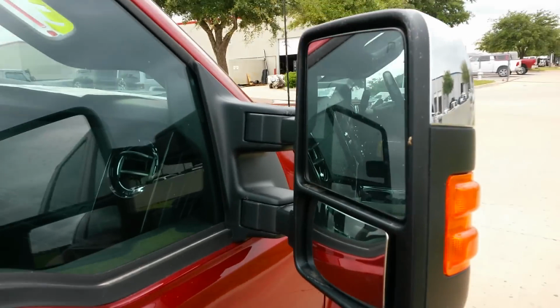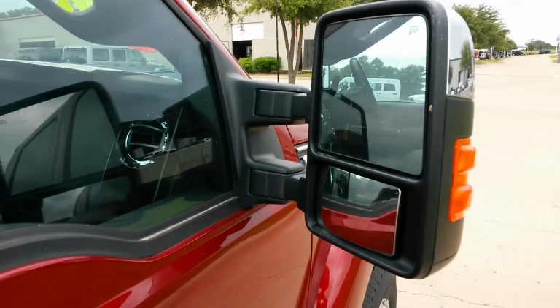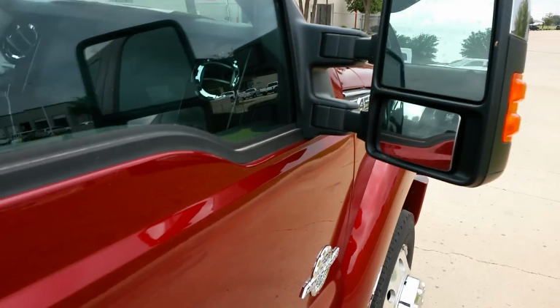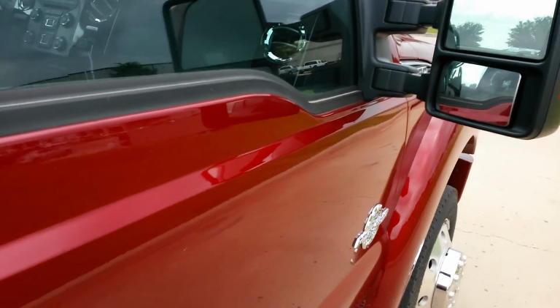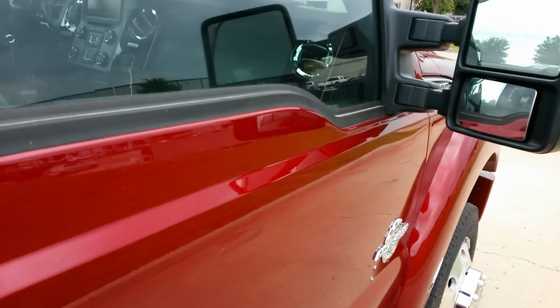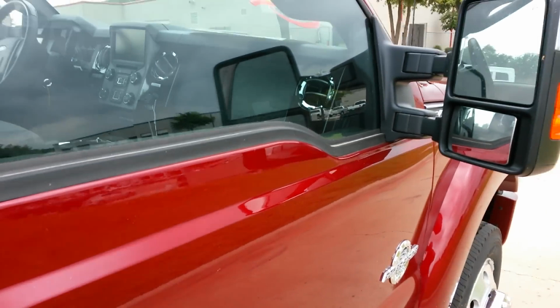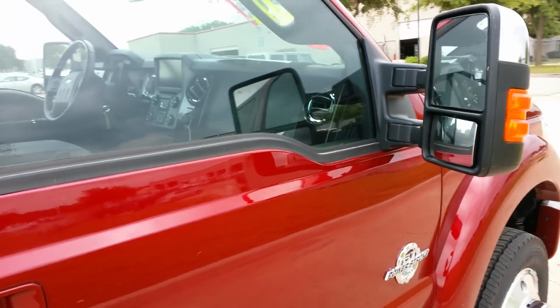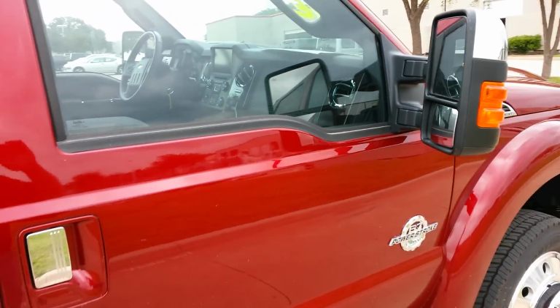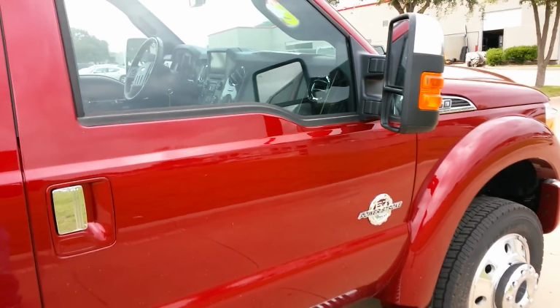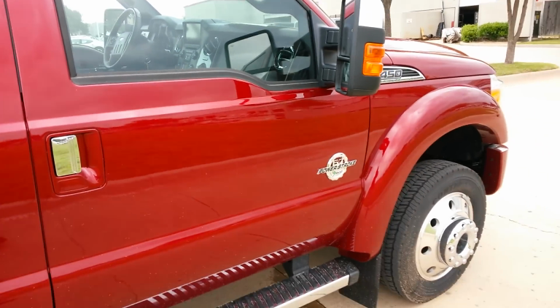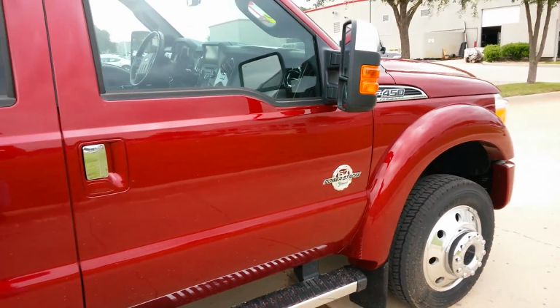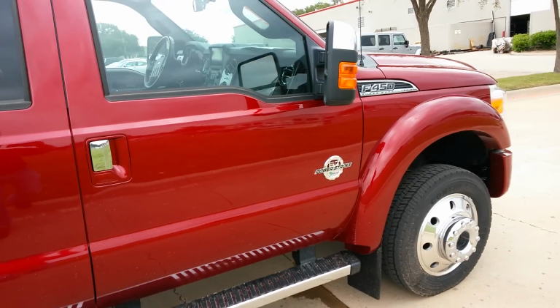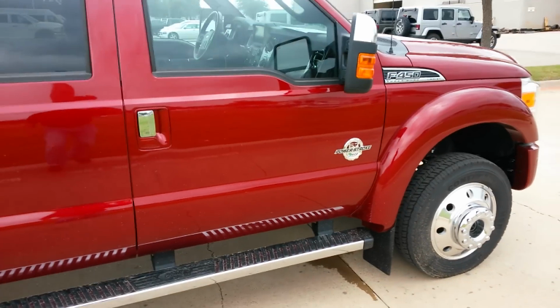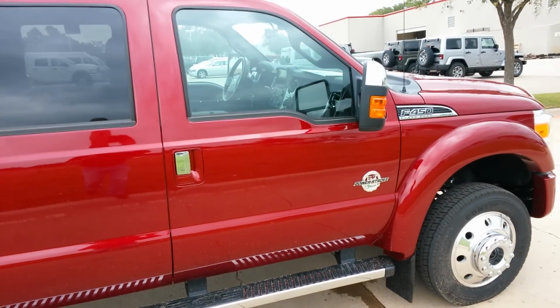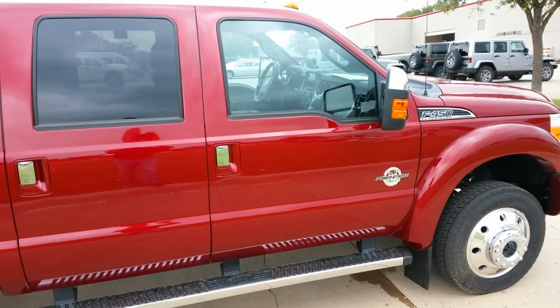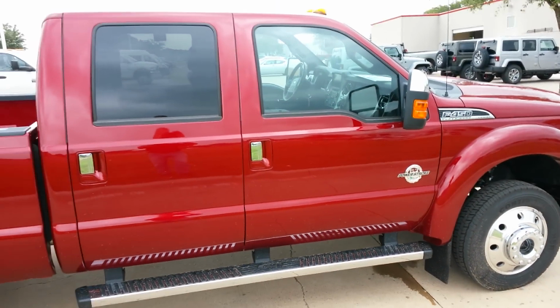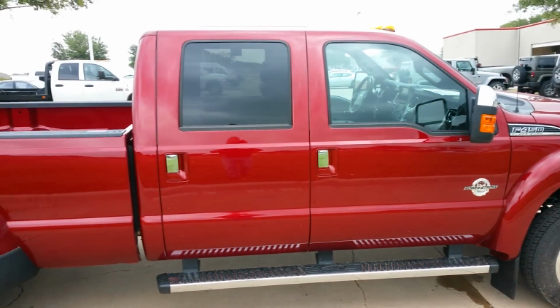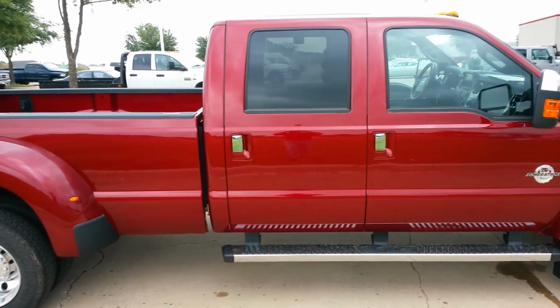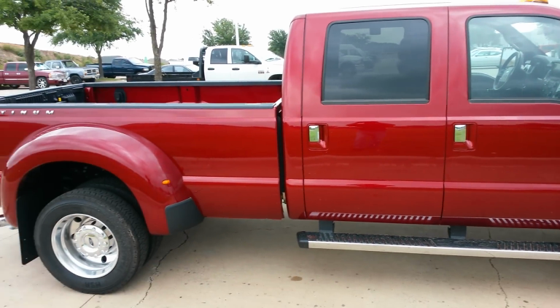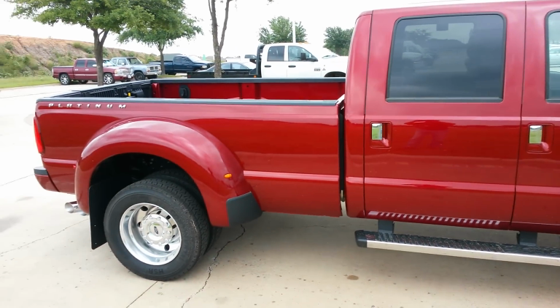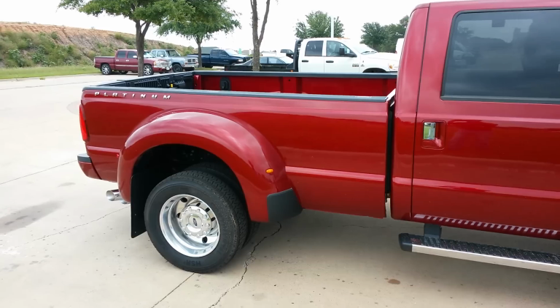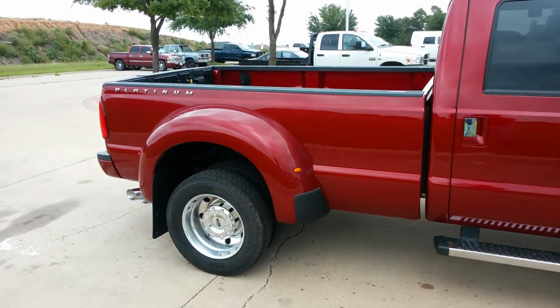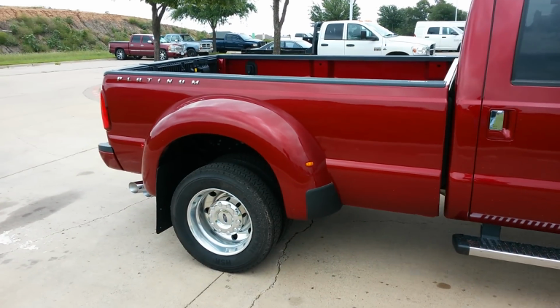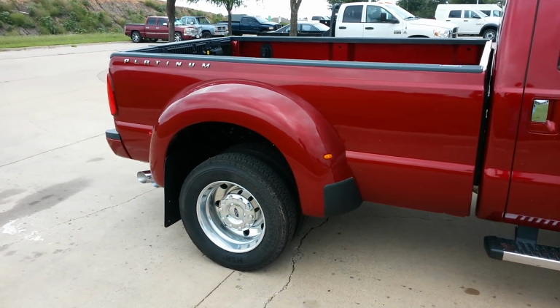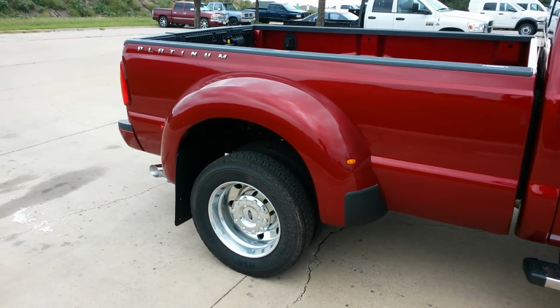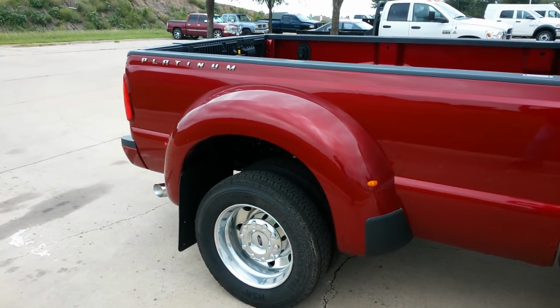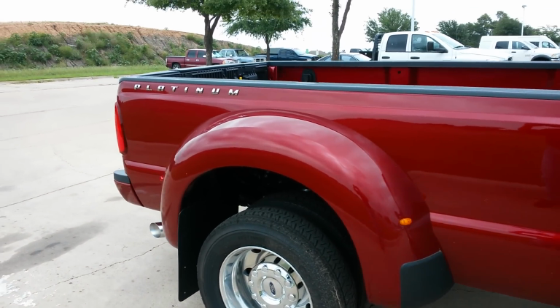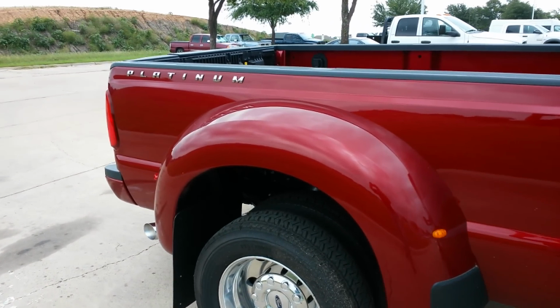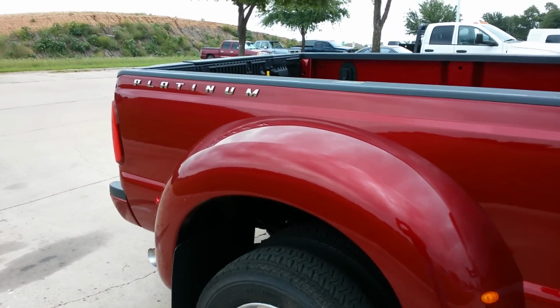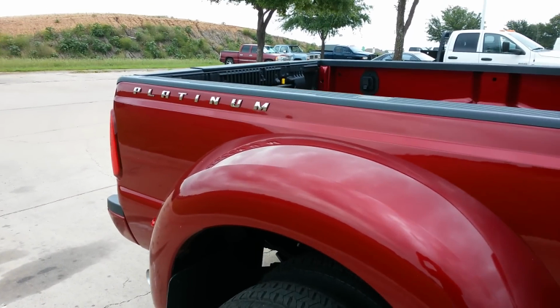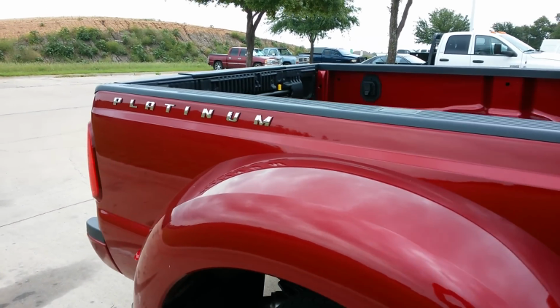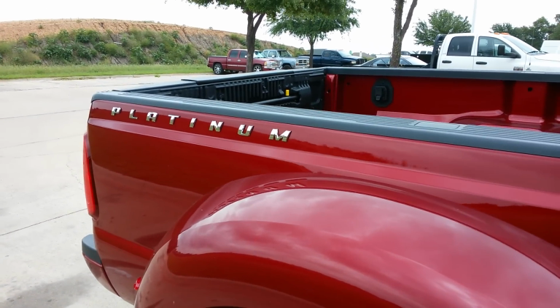Got your camper extended mirrors — I'll show you that on the driver side. There's your Platinum badging.